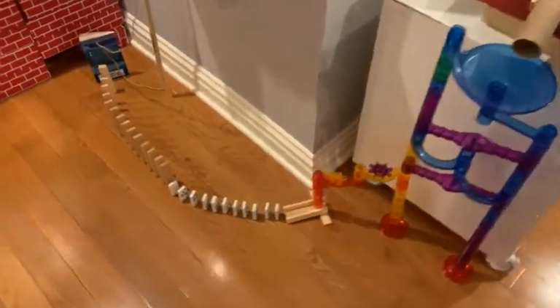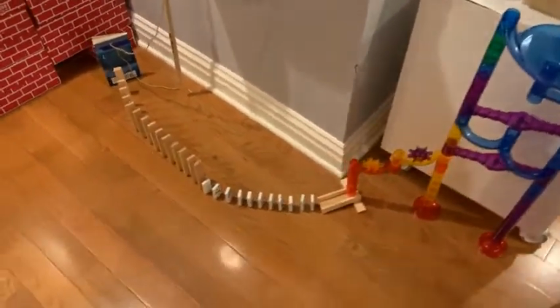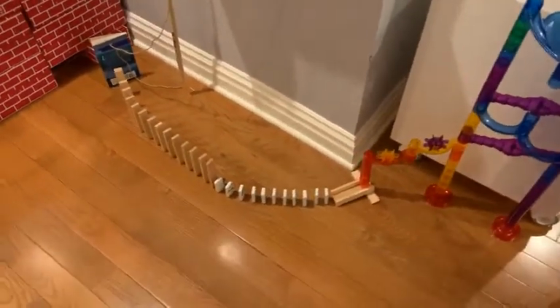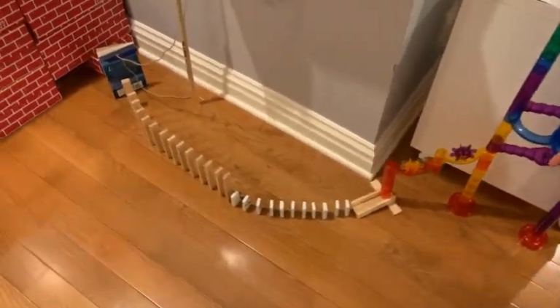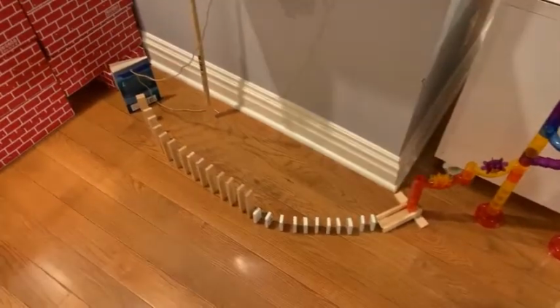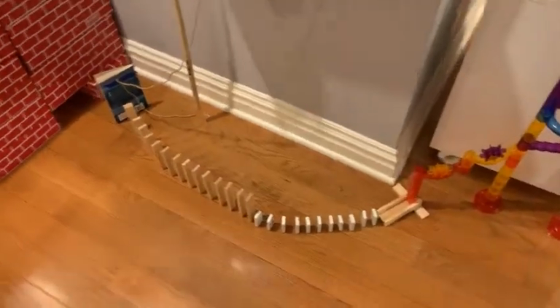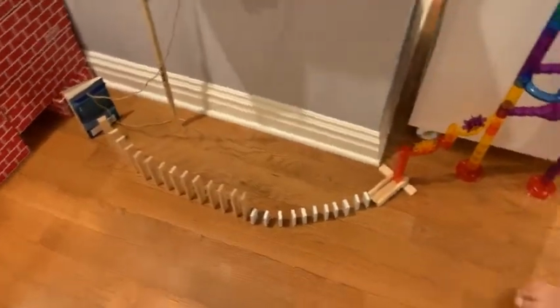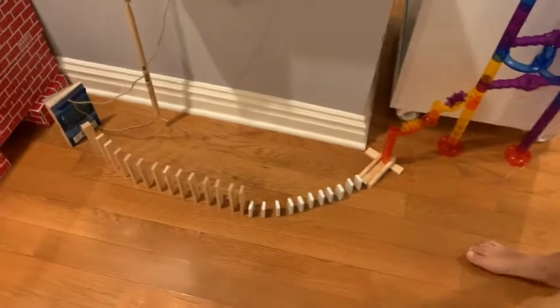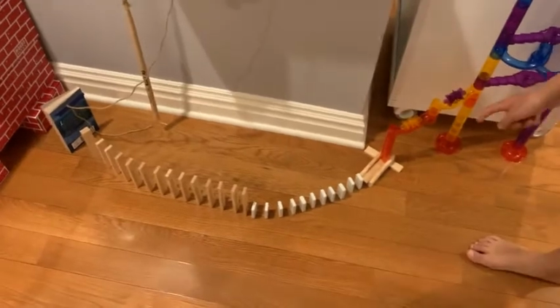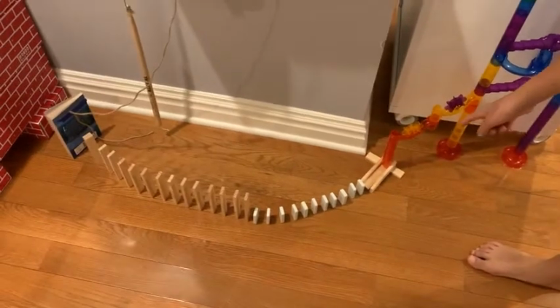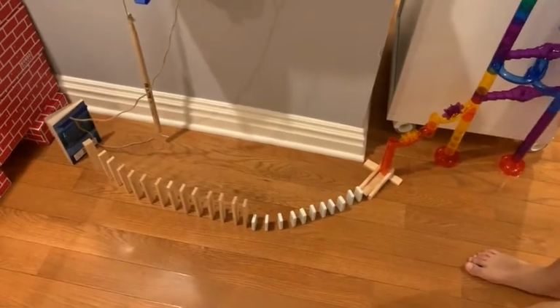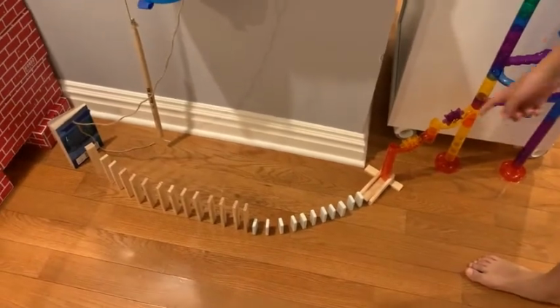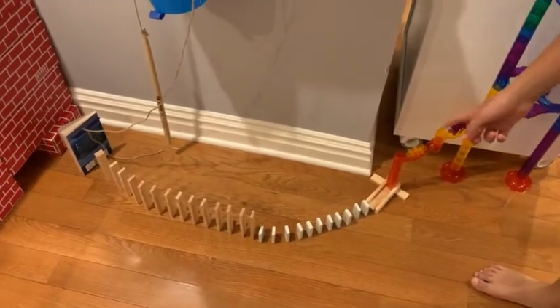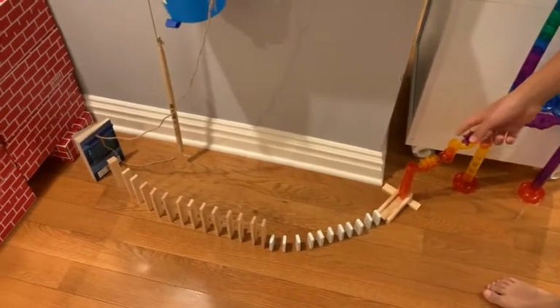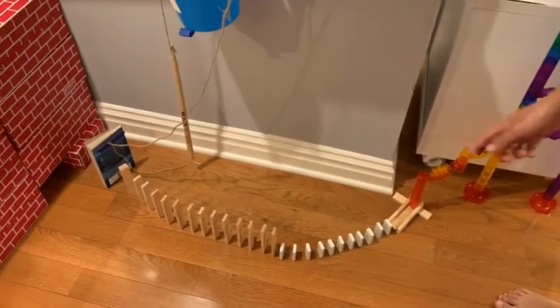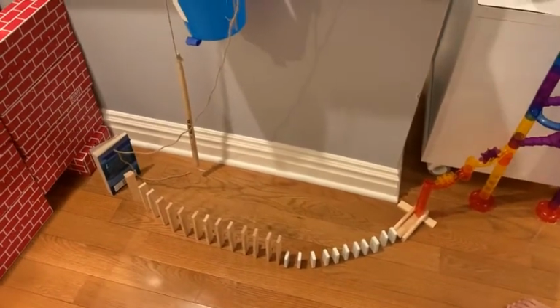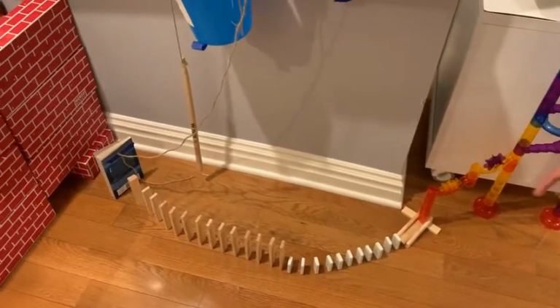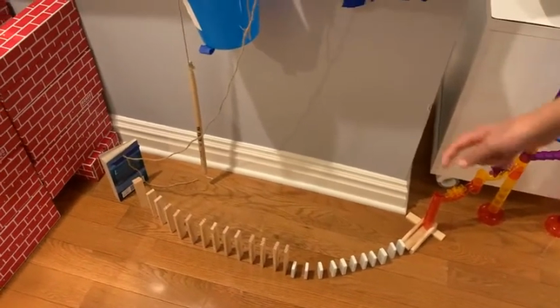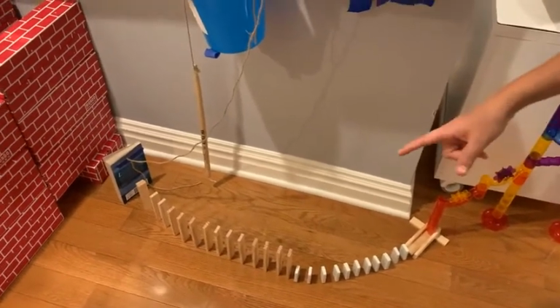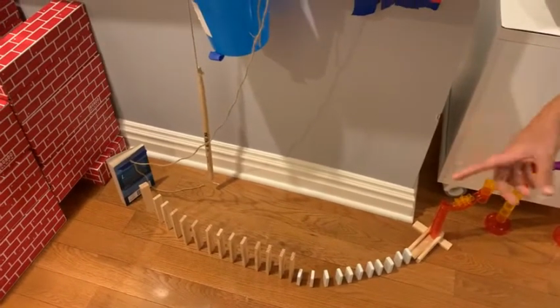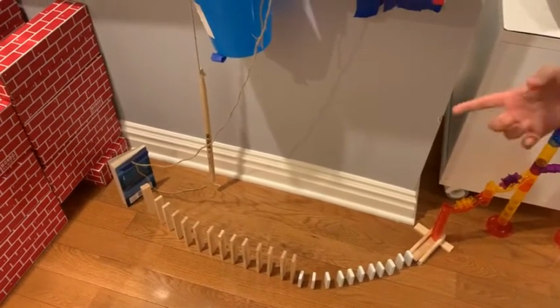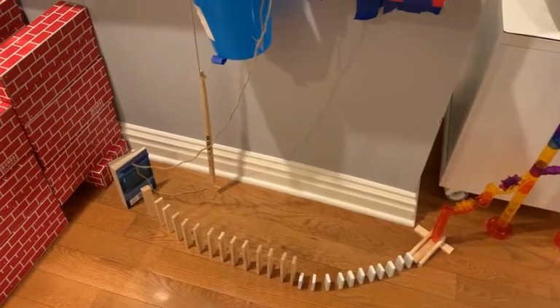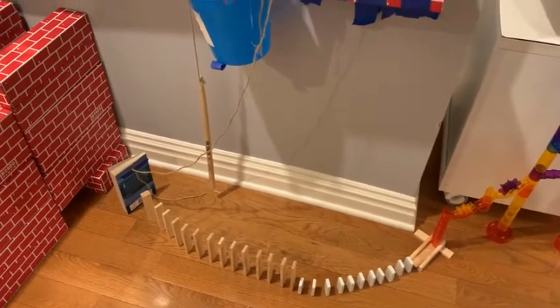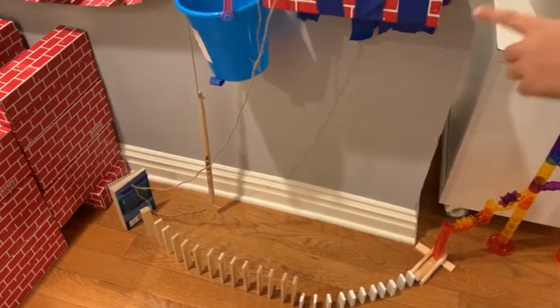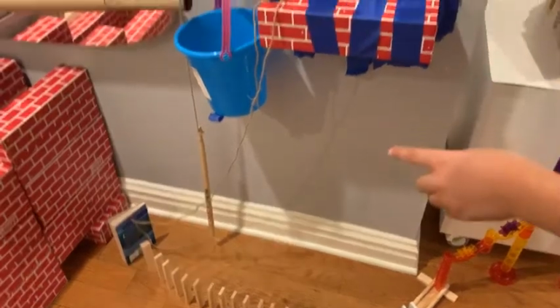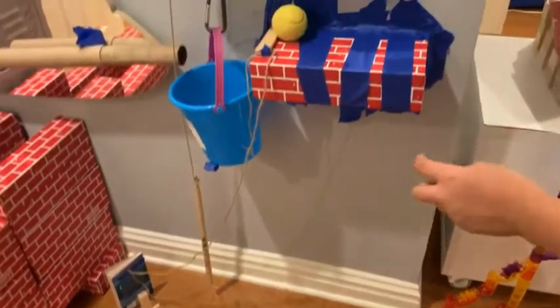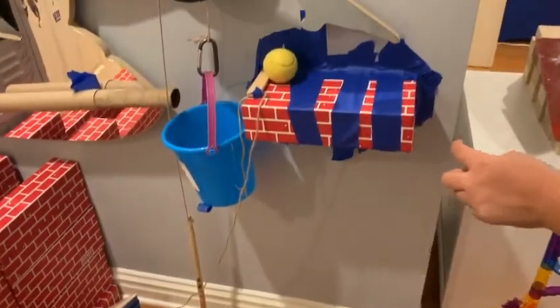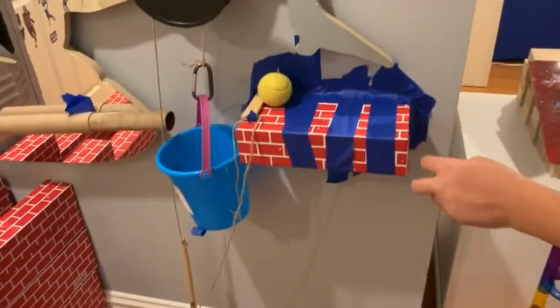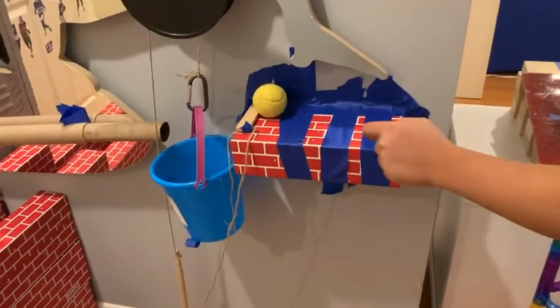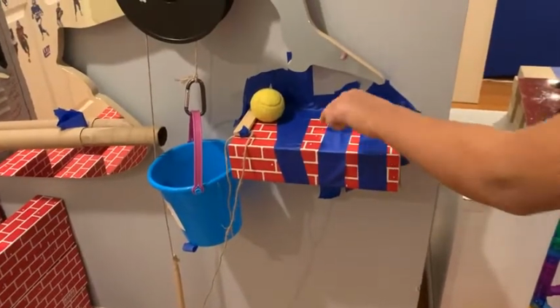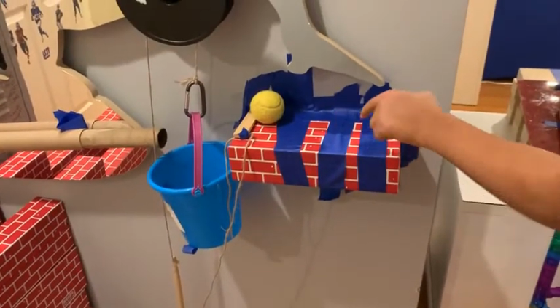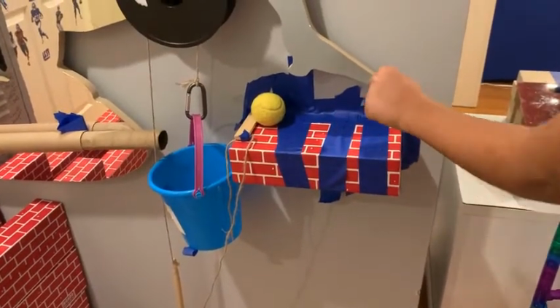When it comes out, it will roll down these Jenga blocks and hit the dominoes, which will hit more Jenga blocks, which hits a book with the string attached to another wedge.